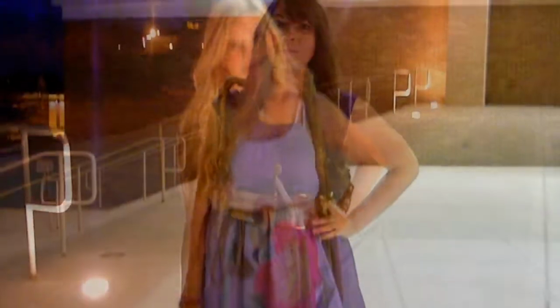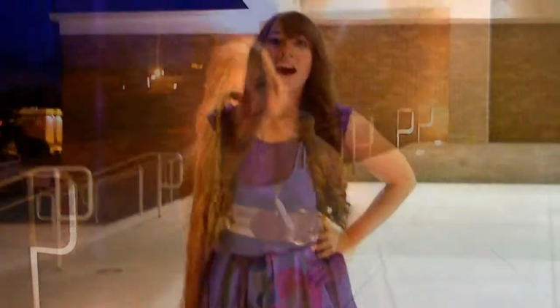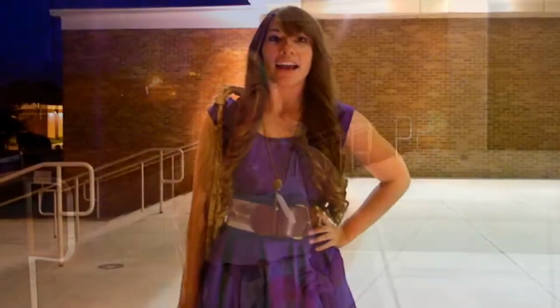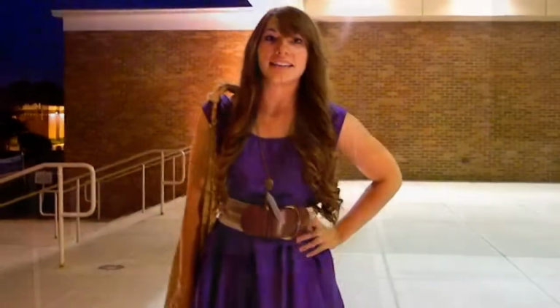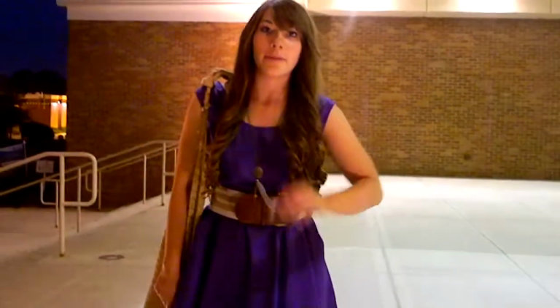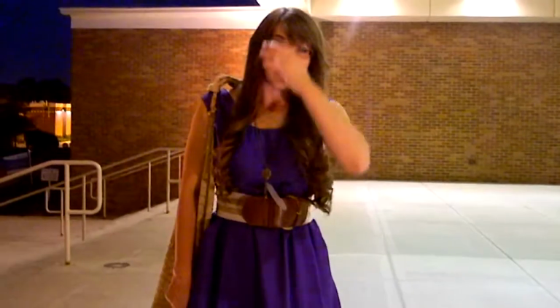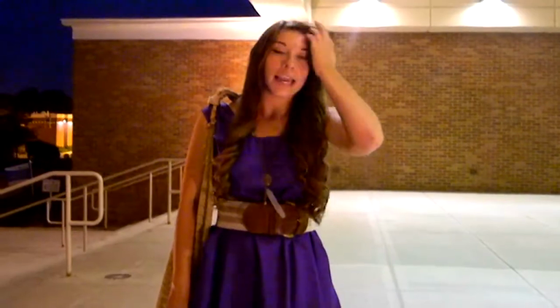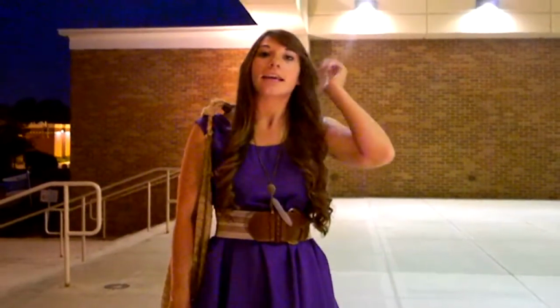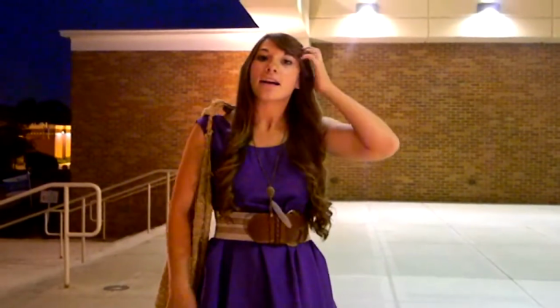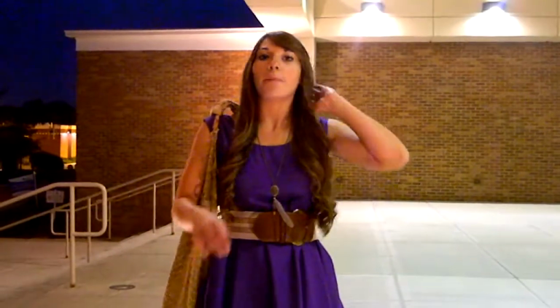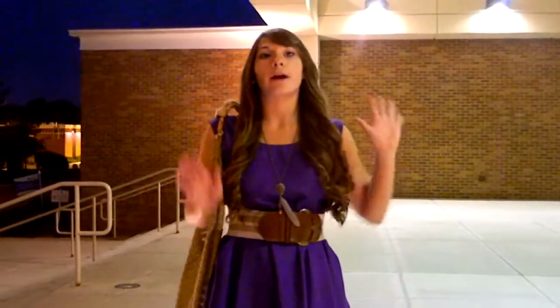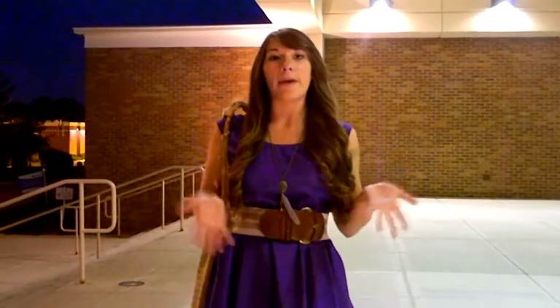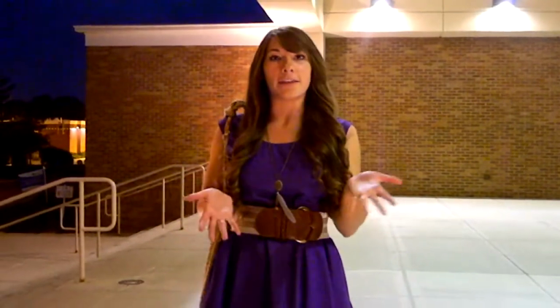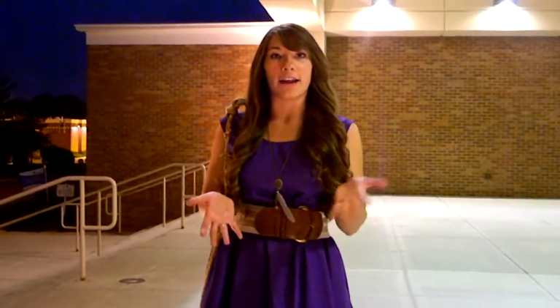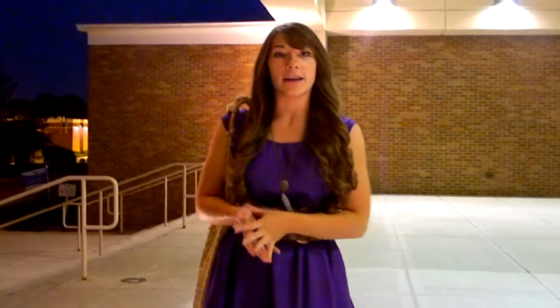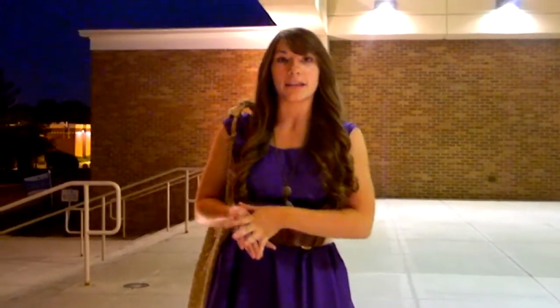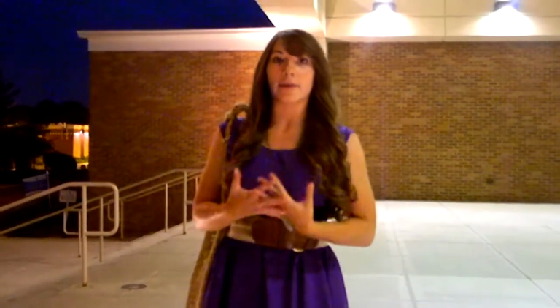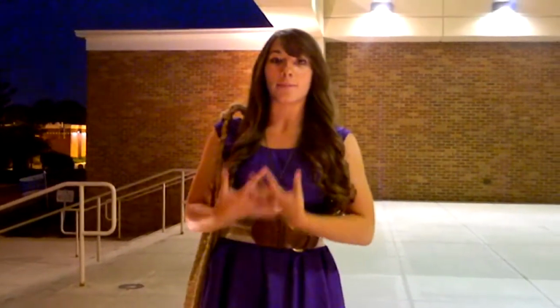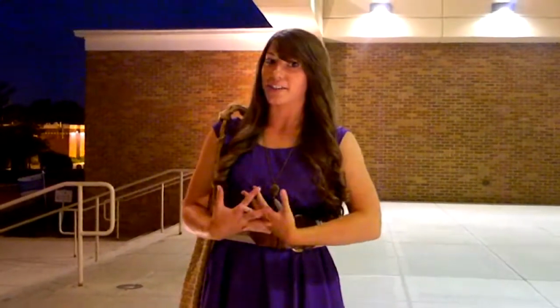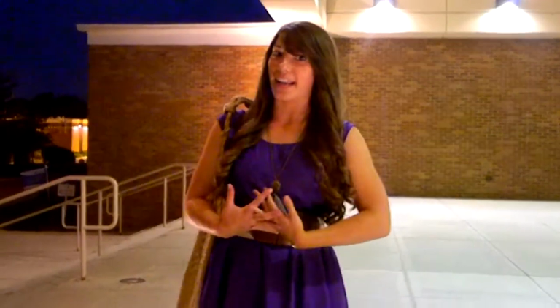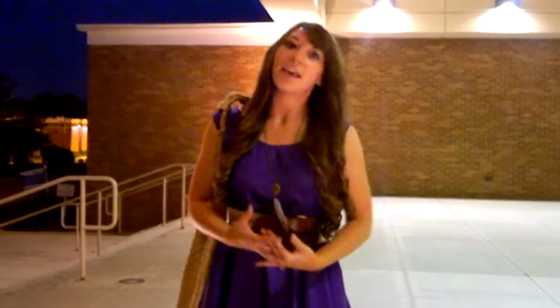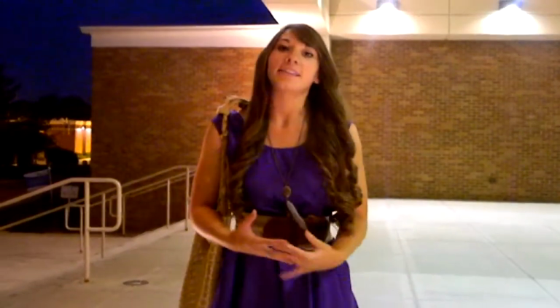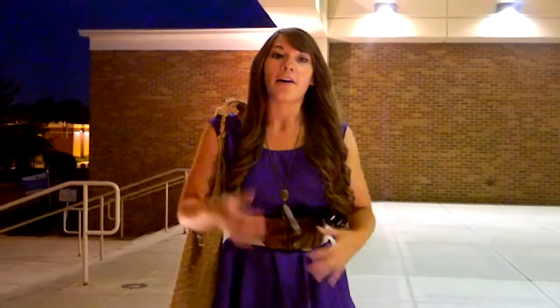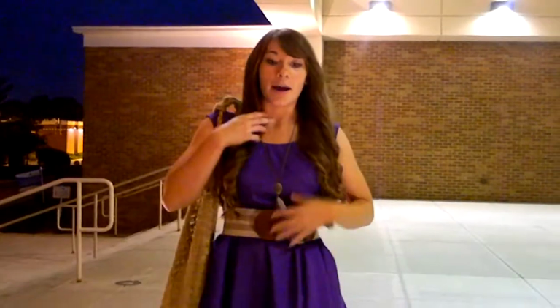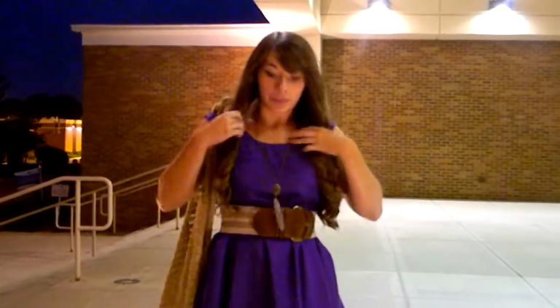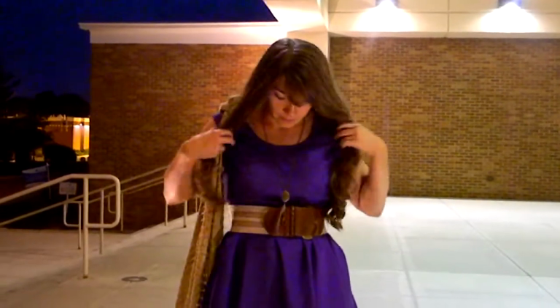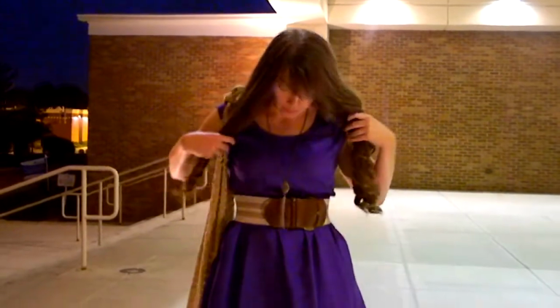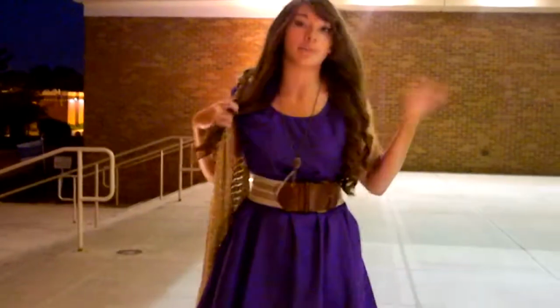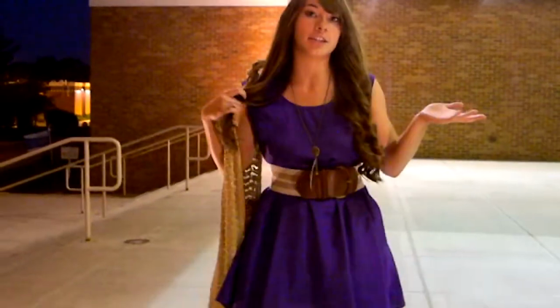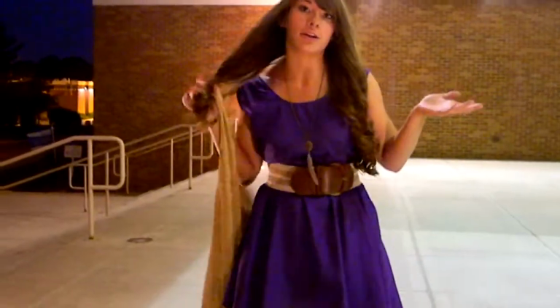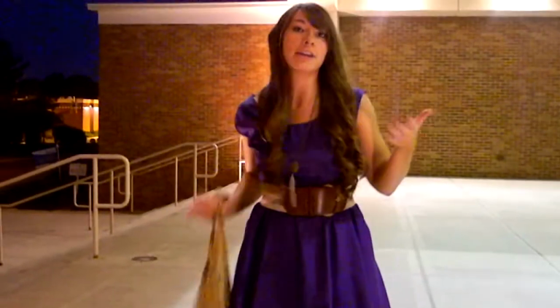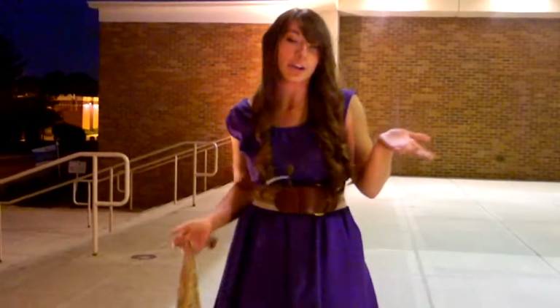Hi guys, me and Annalise, we're at my baccalaureate because I am graduating, so I just wanted to show you — we wanted to show you our outfits.